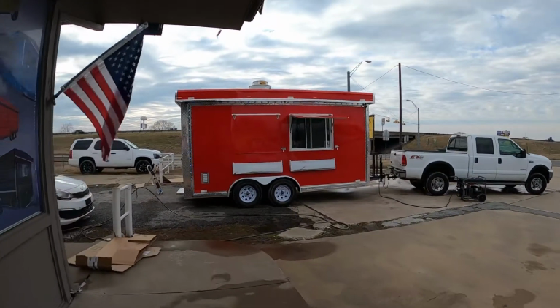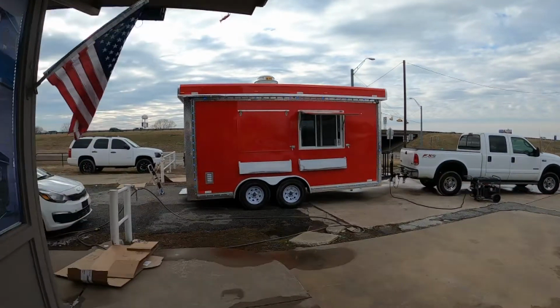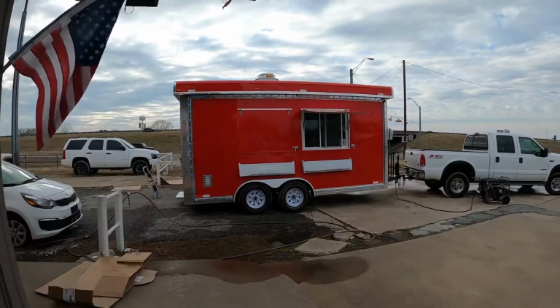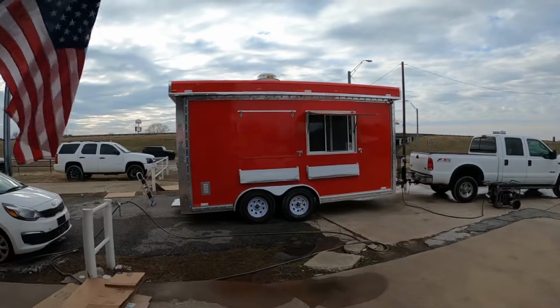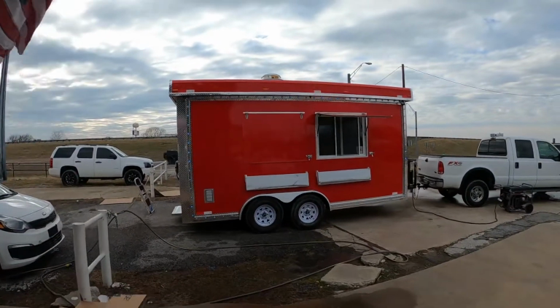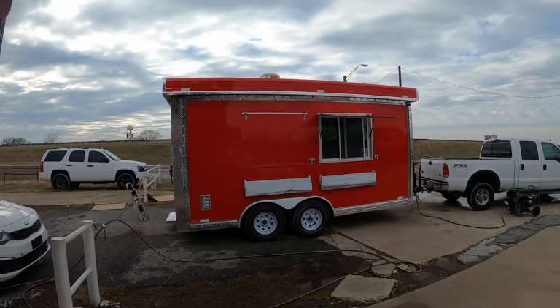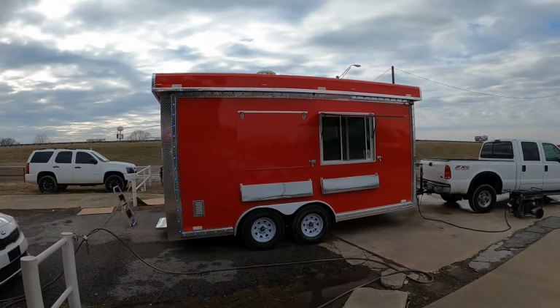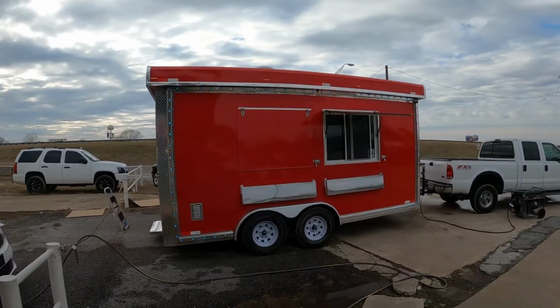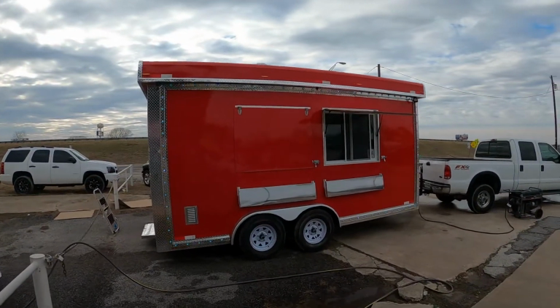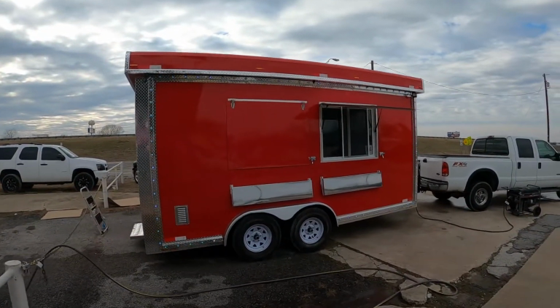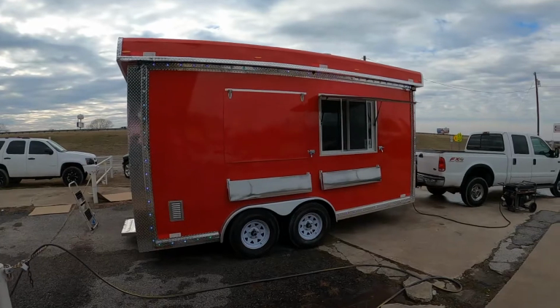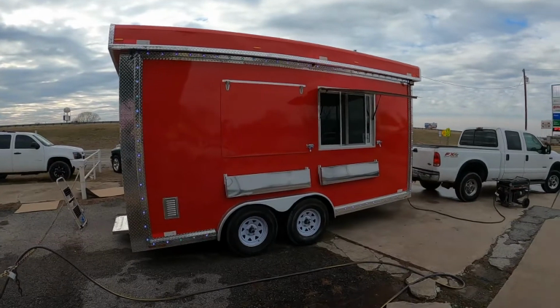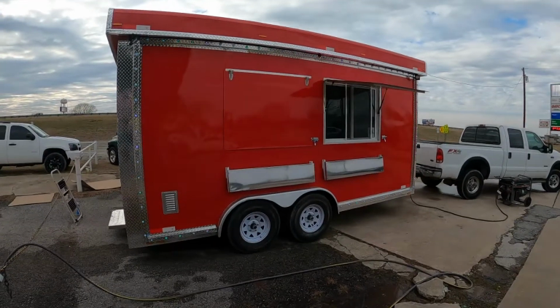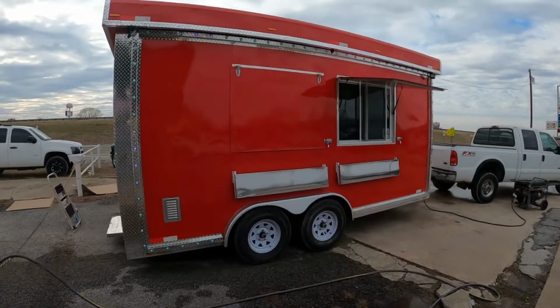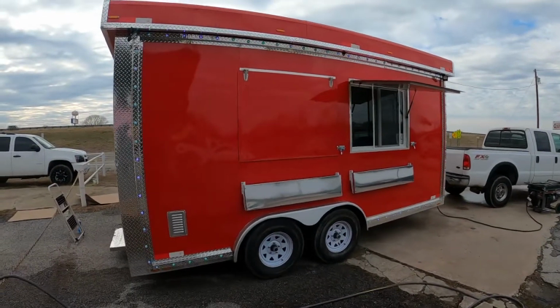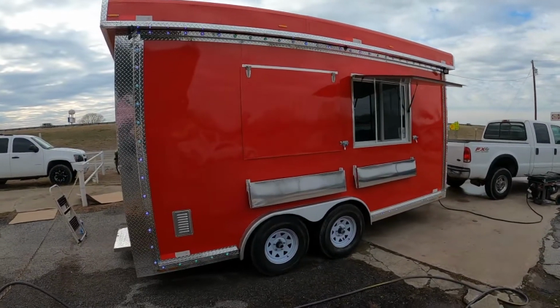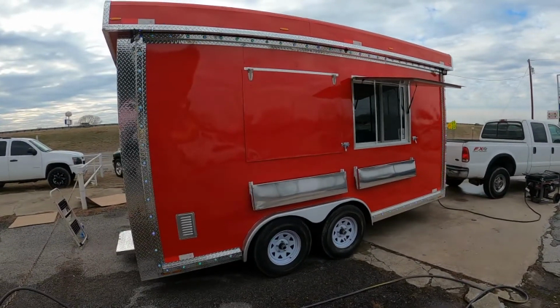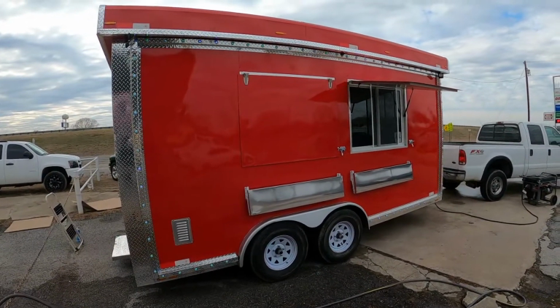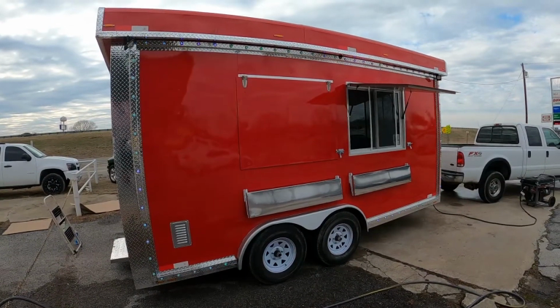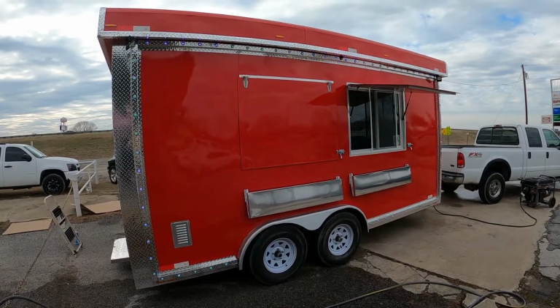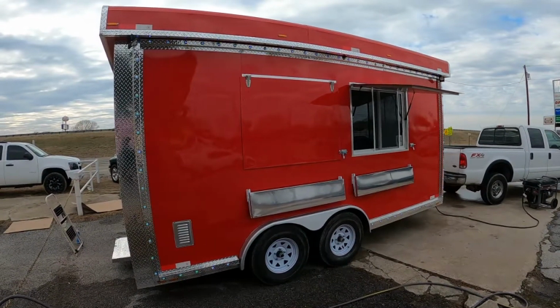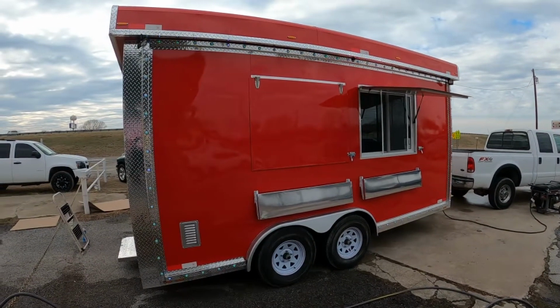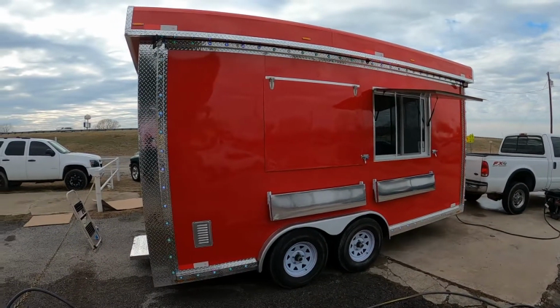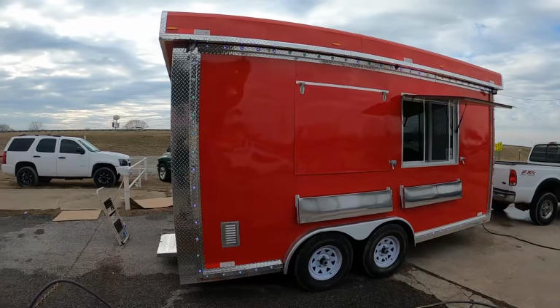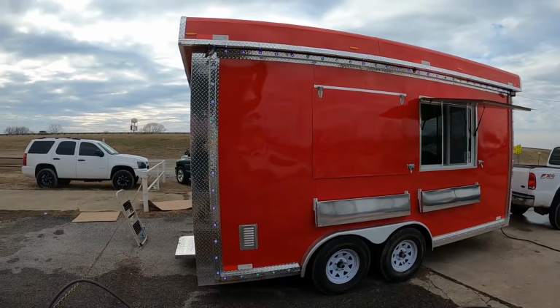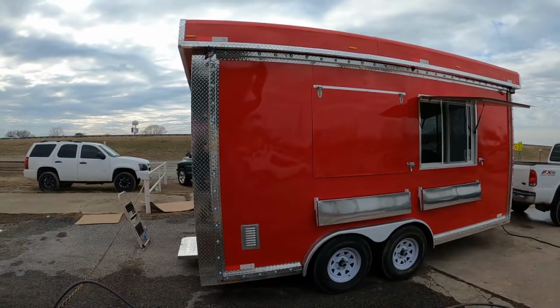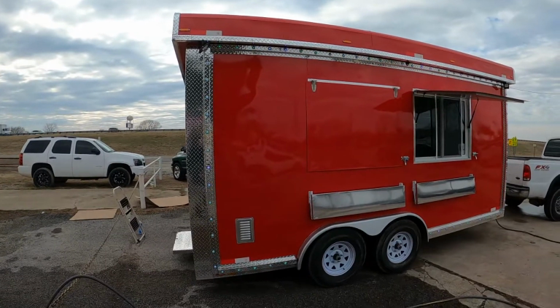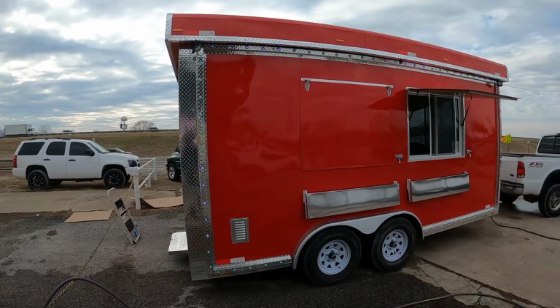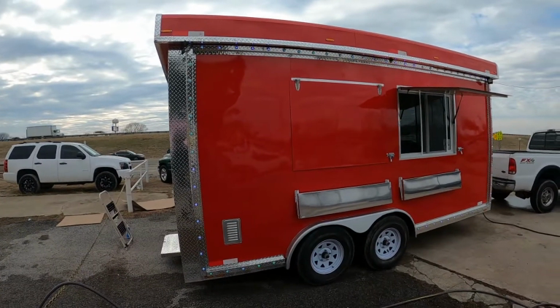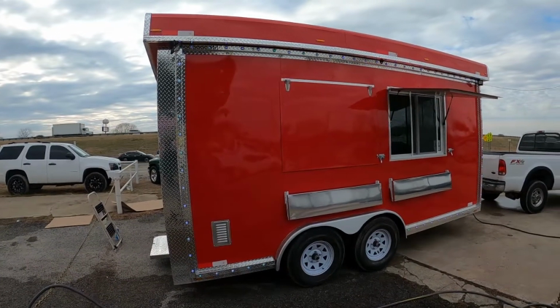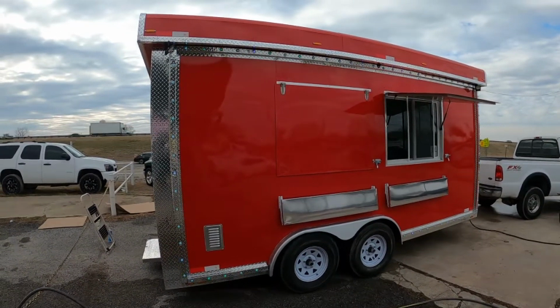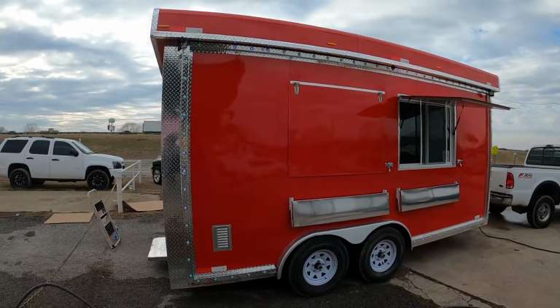Good afternoon, this is Alfredo over here at J.A. Autos. Today I'm going to show y'all a fire suppression system inside this 8x16.